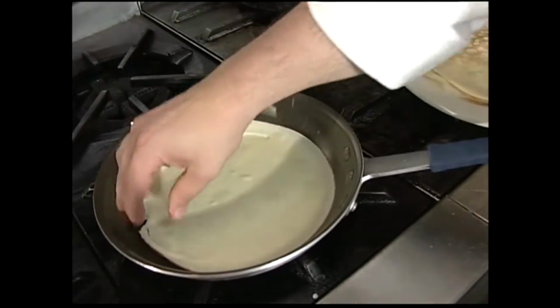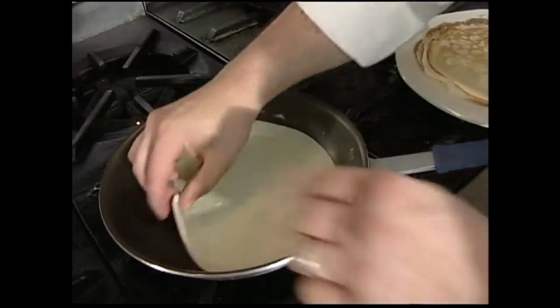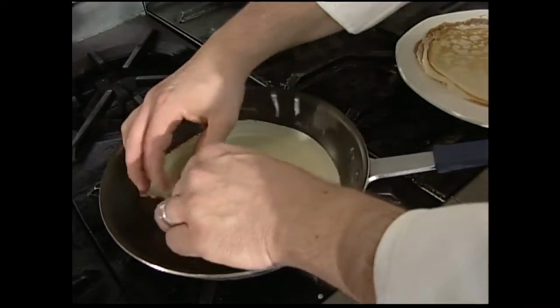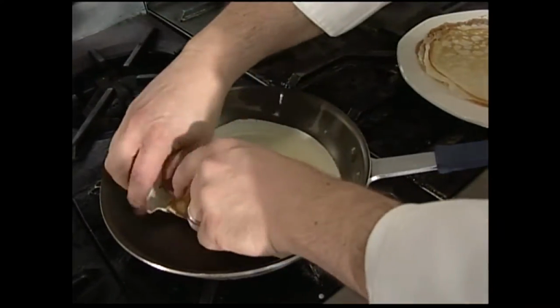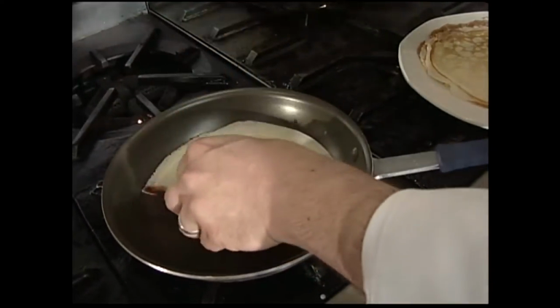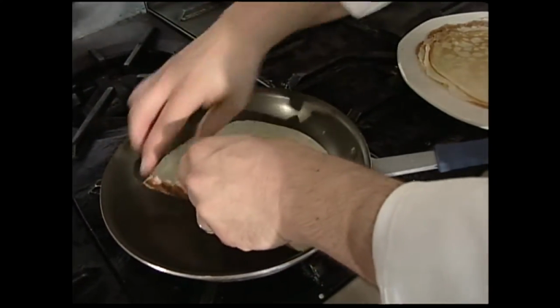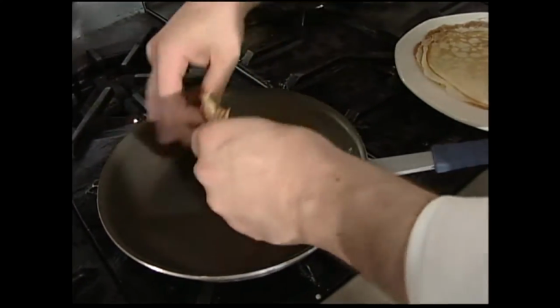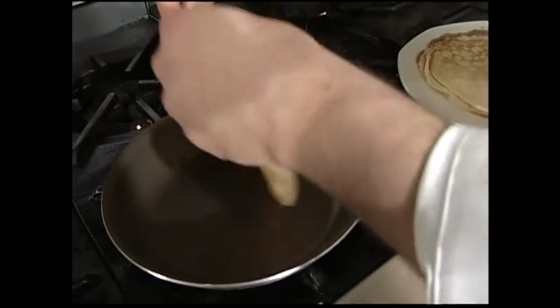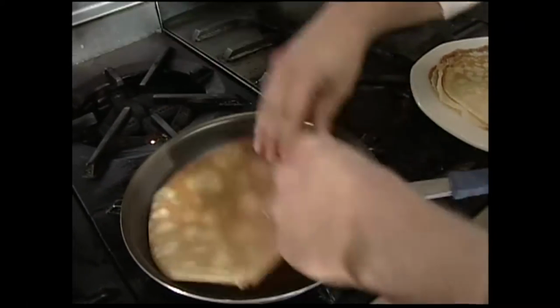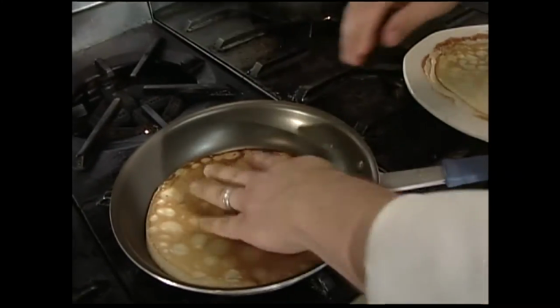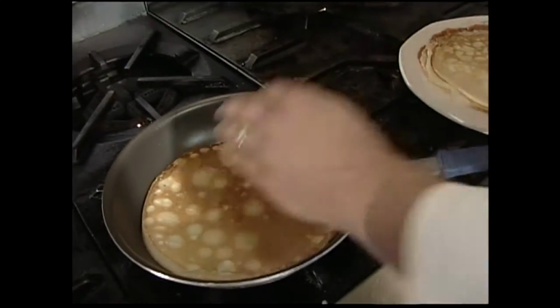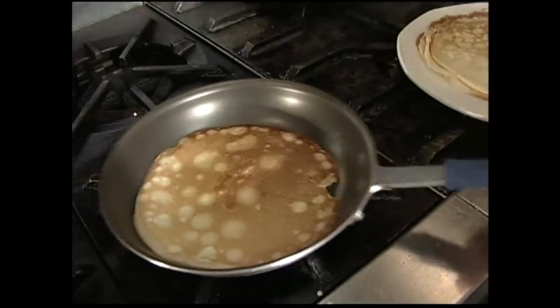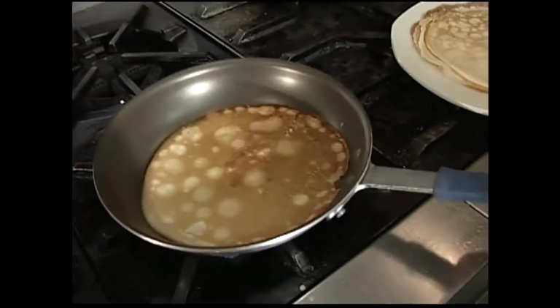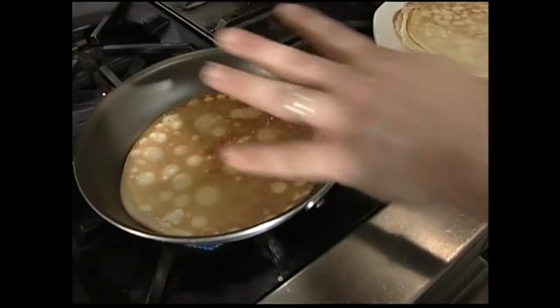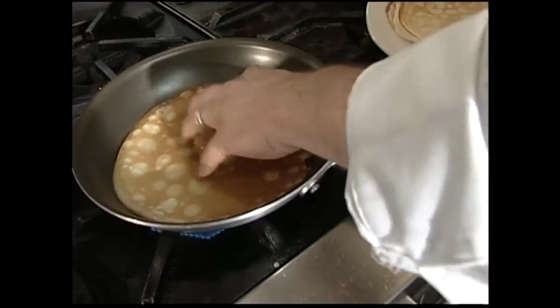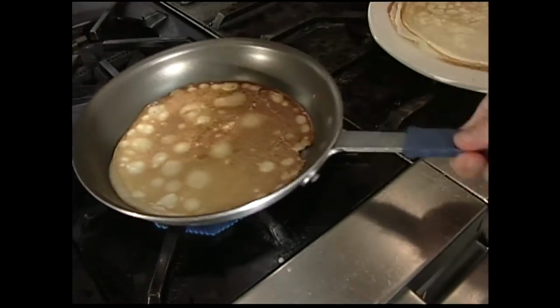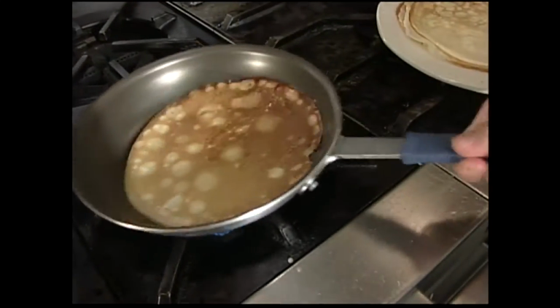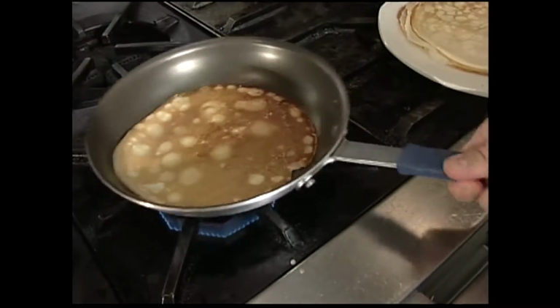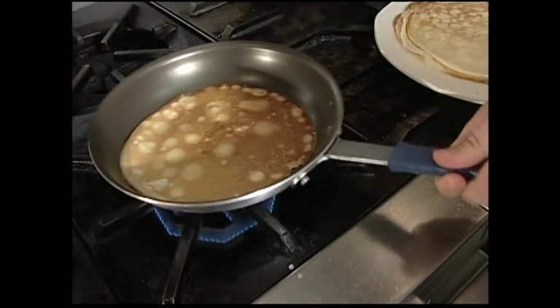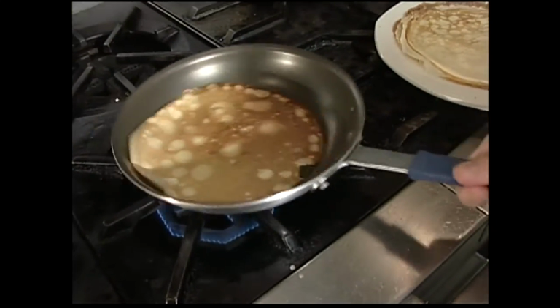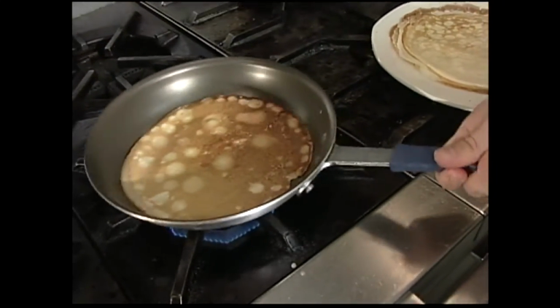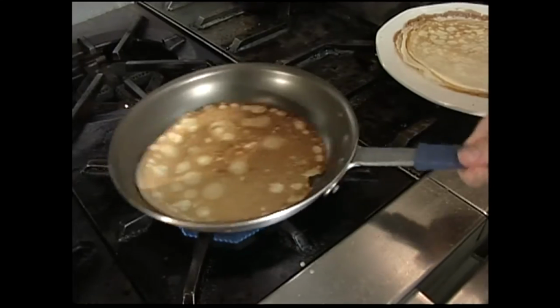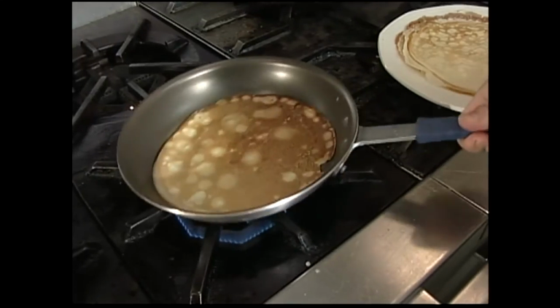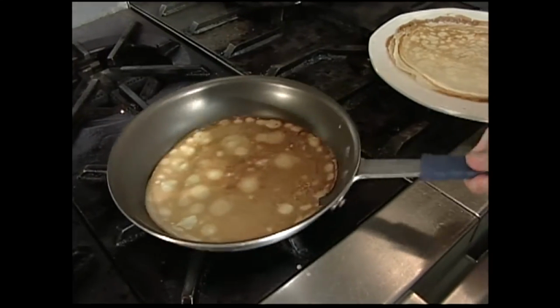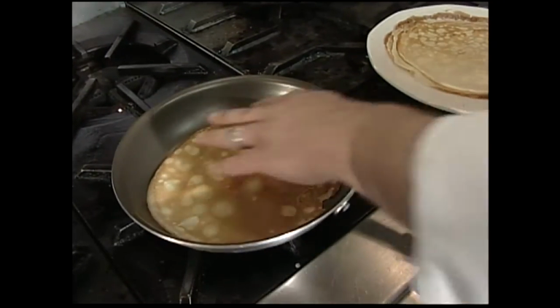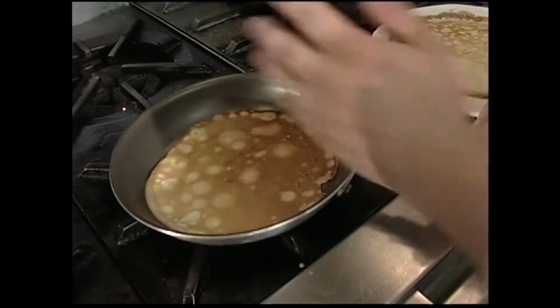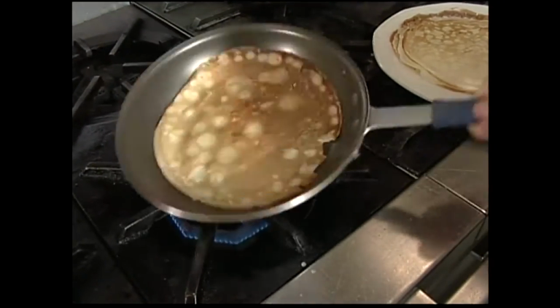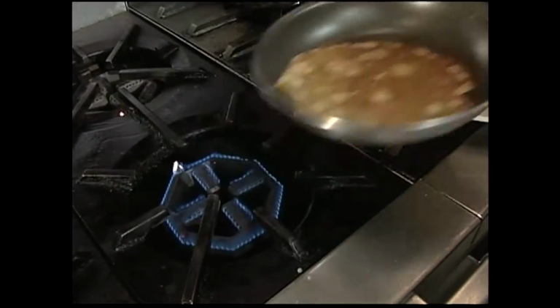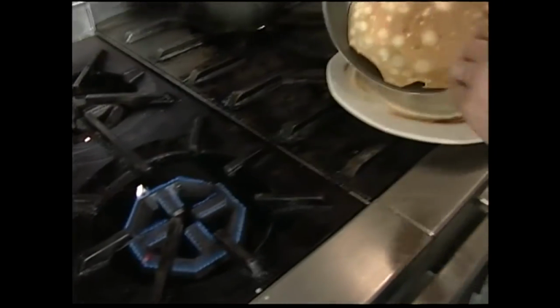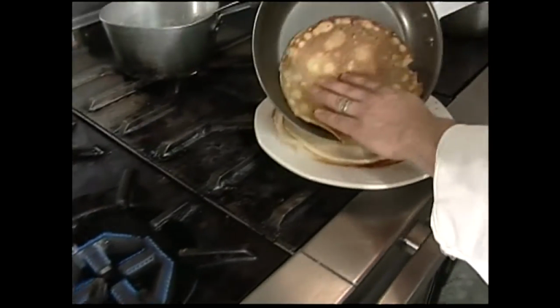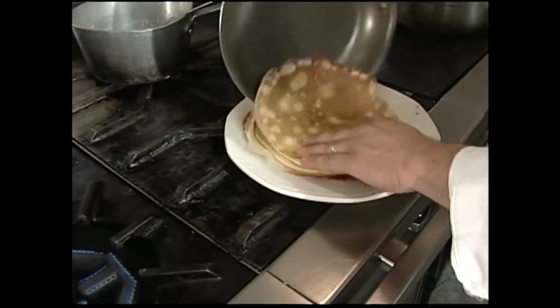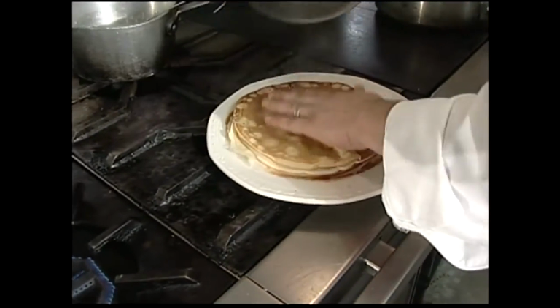My pan is probably a little bit hot there. Take that, flip it over just for a second. That one has too much color — I don't like that much color on it. That'll be fine. You just have to barely turn them over just for a second and then you're out.